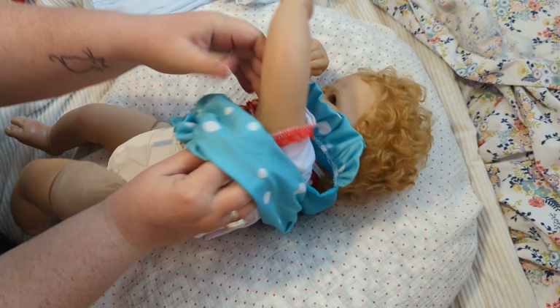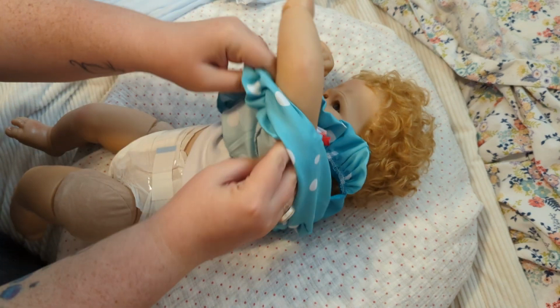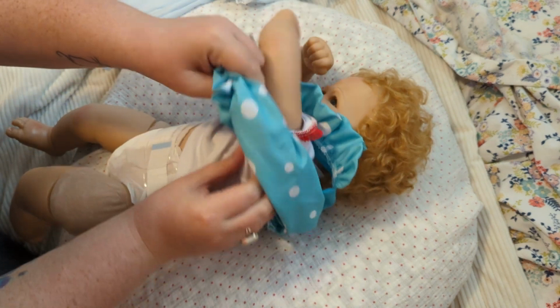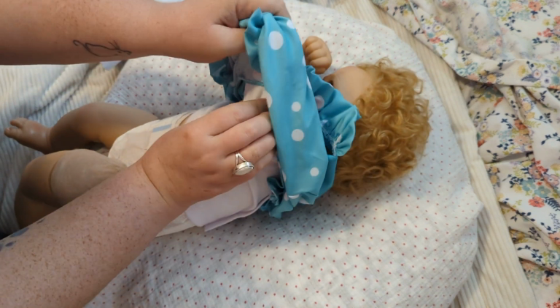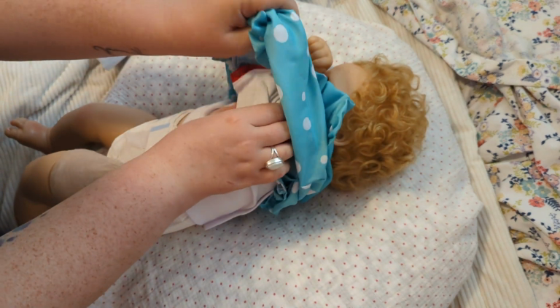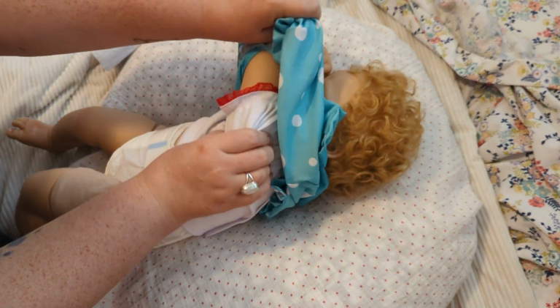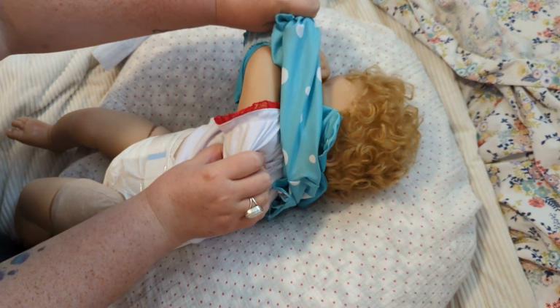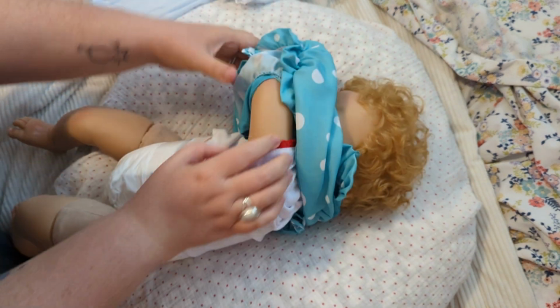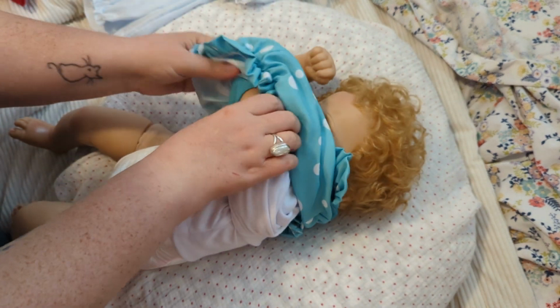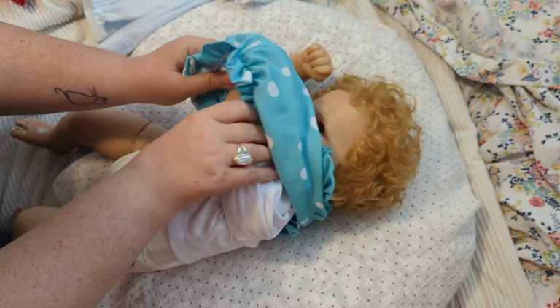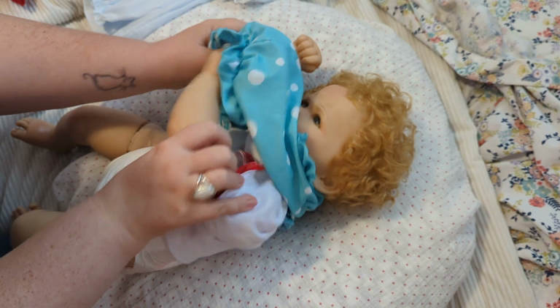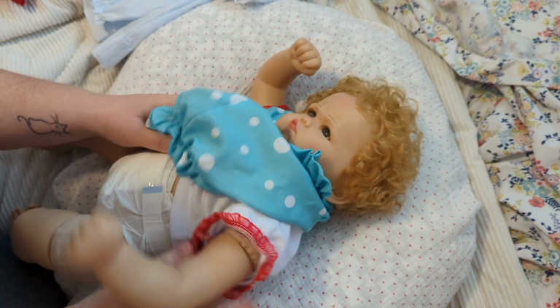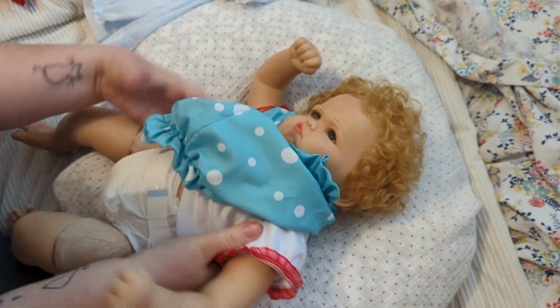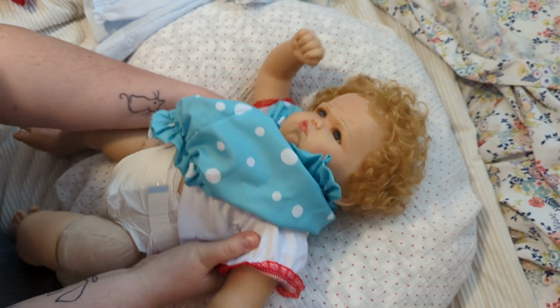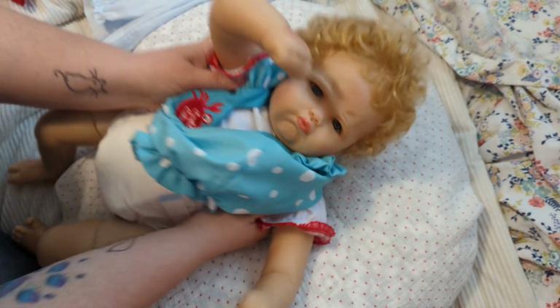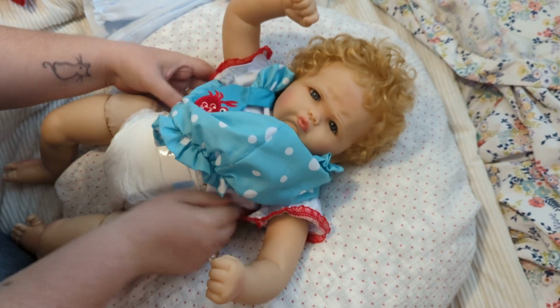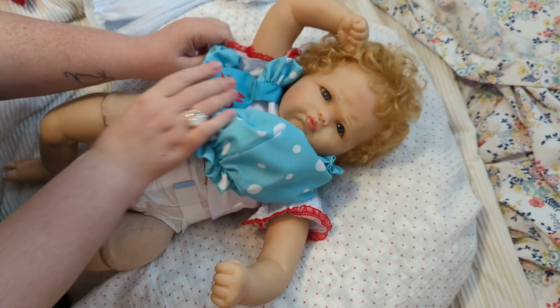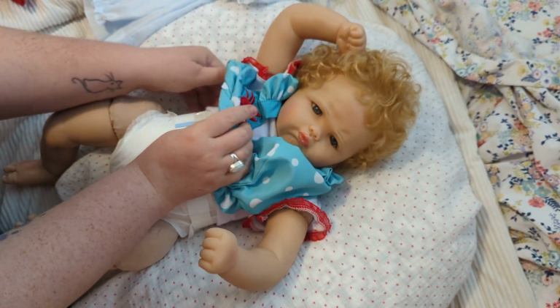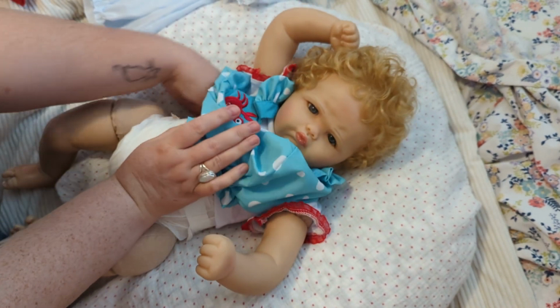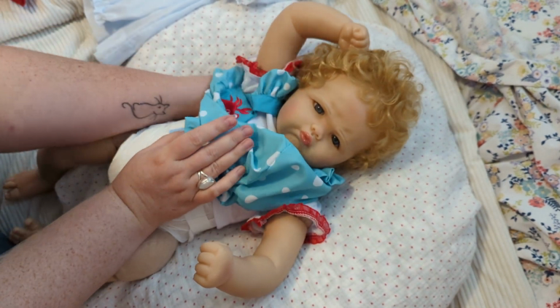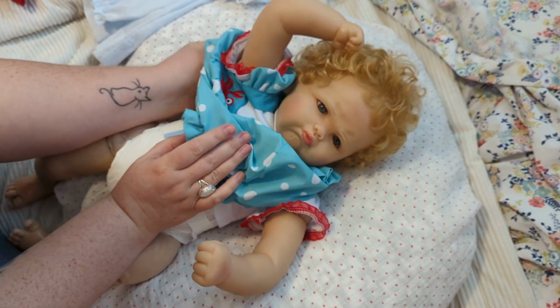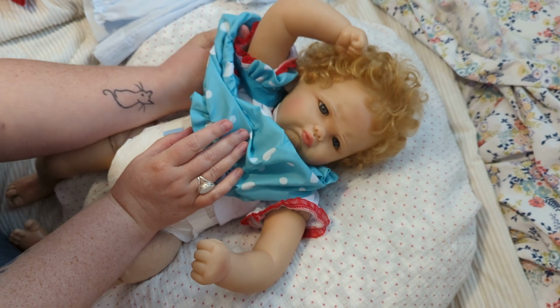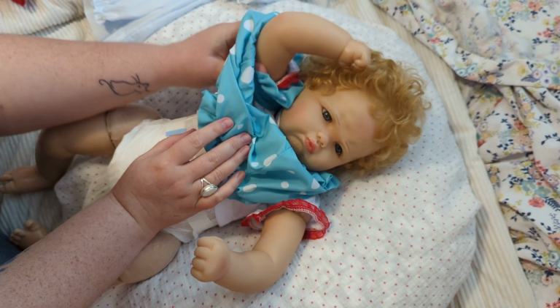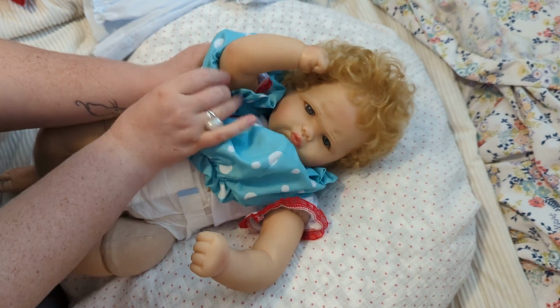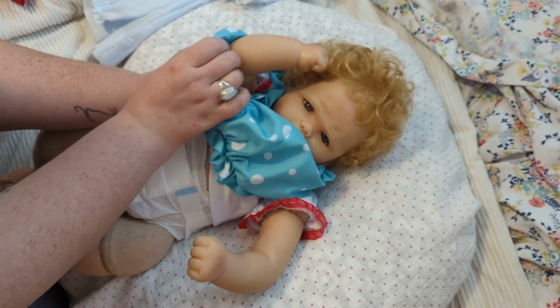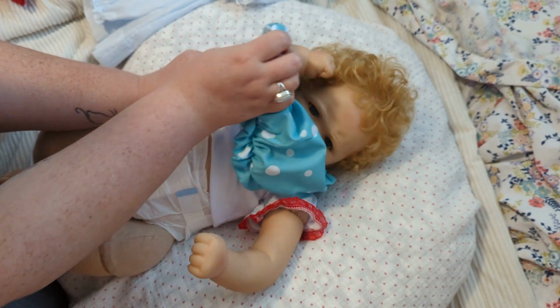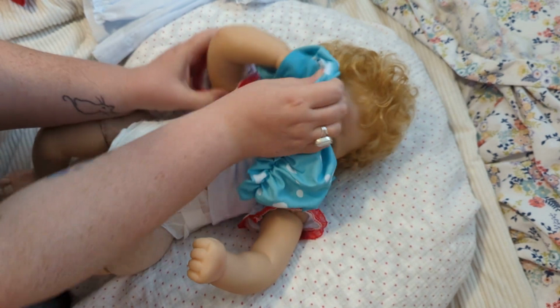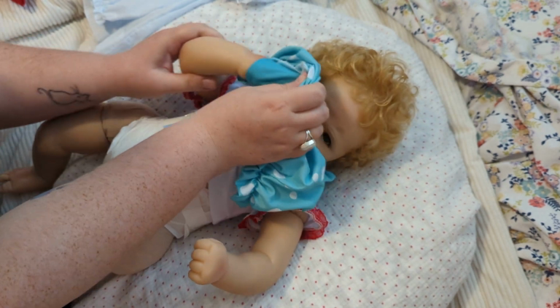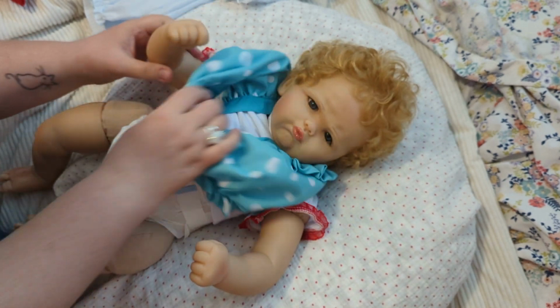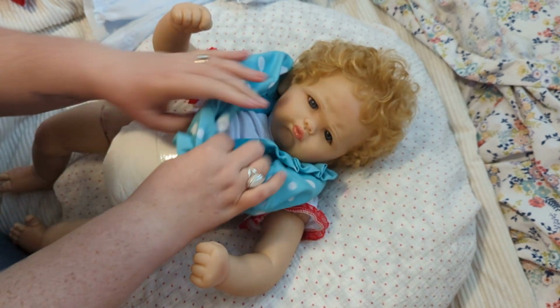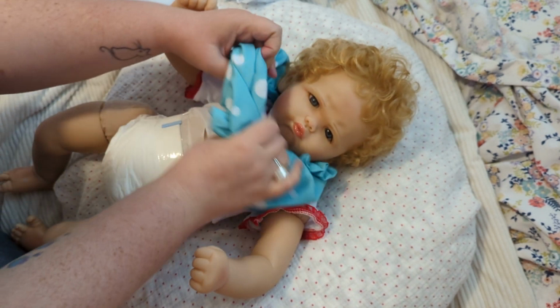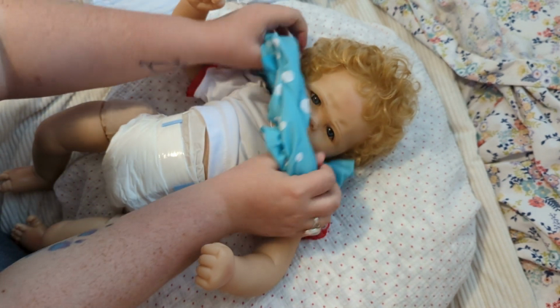I just decided on her name like less than 20 minutes ago. I was just thinking, thinking — couldn't quite figure out what I wanted it to be and finally came up with it.